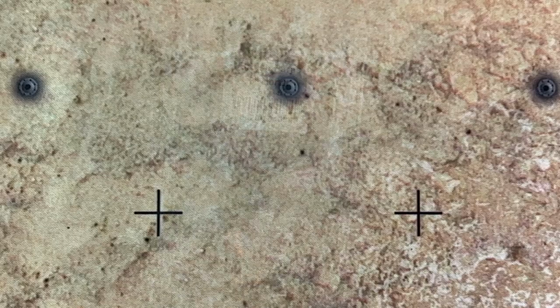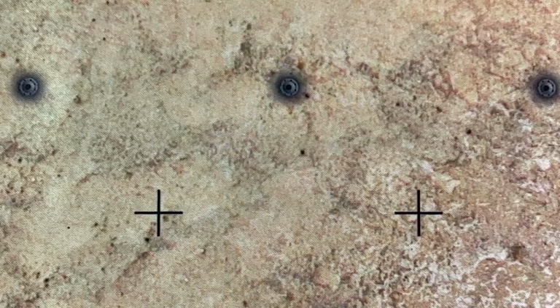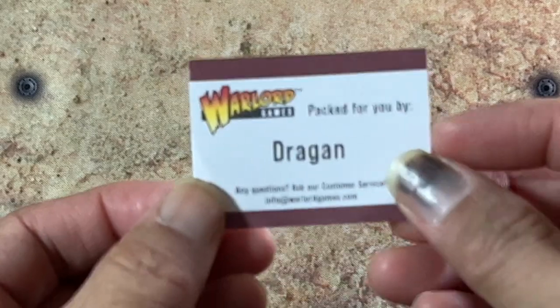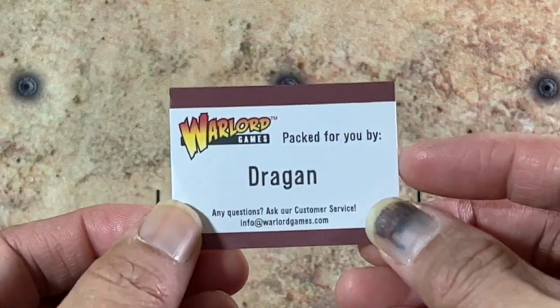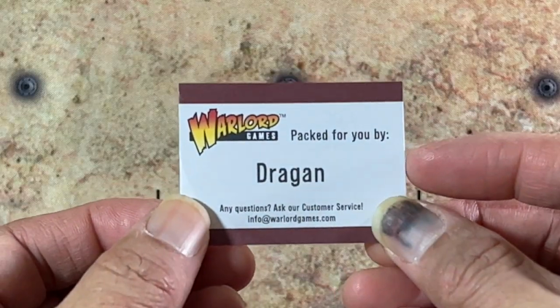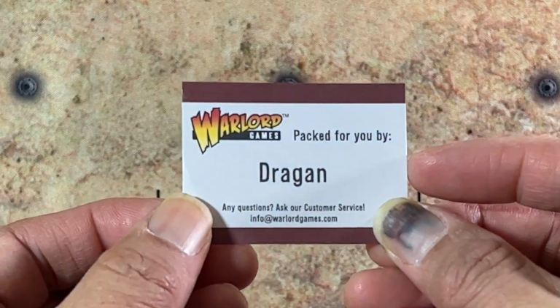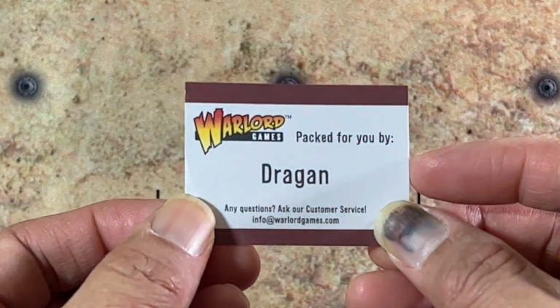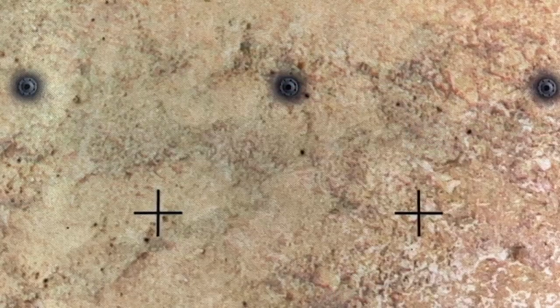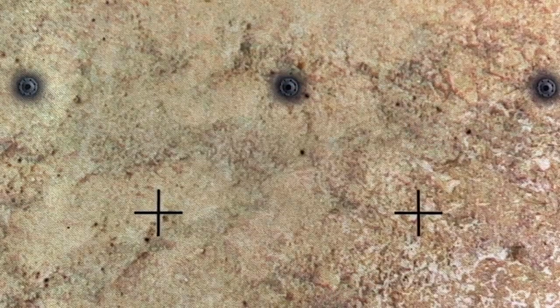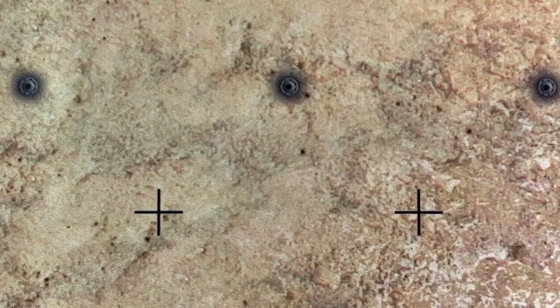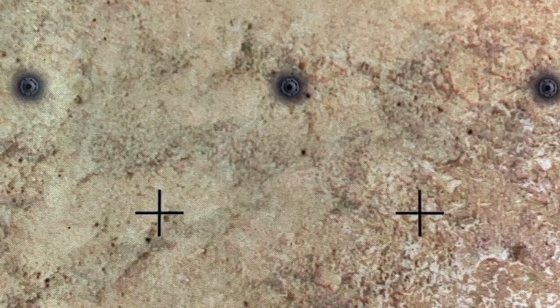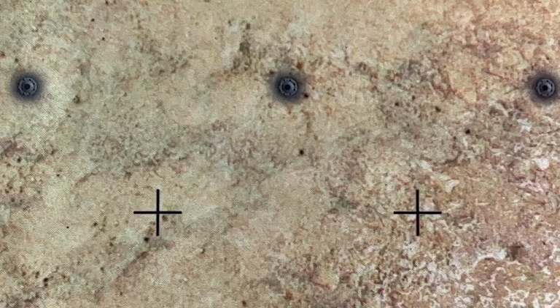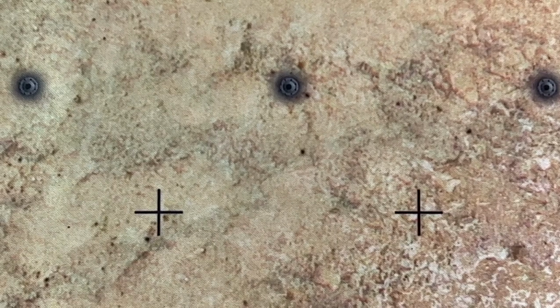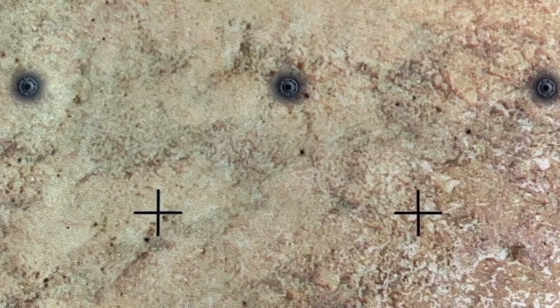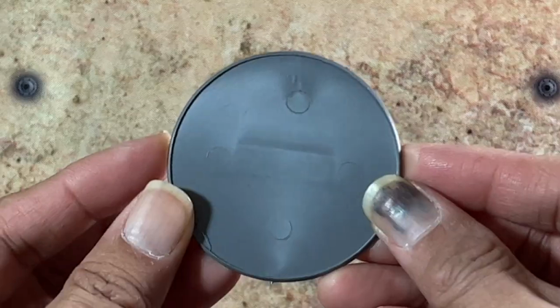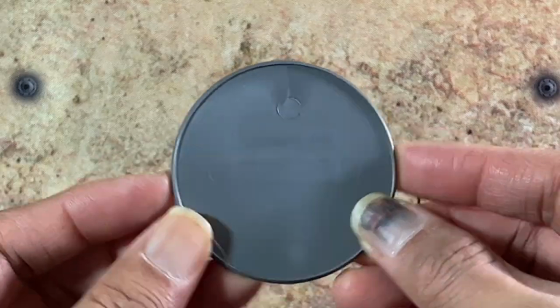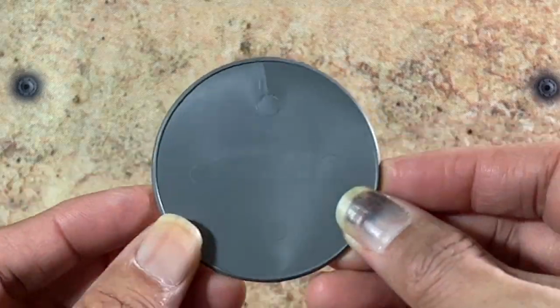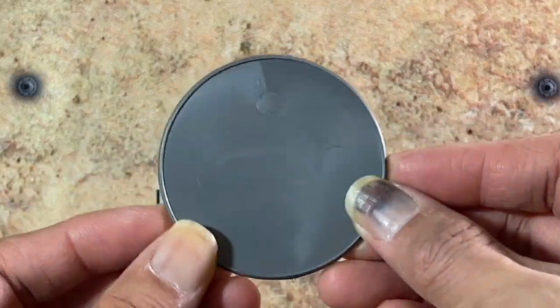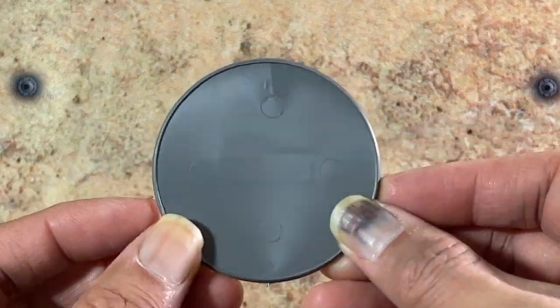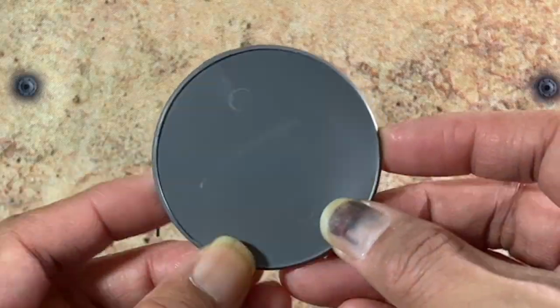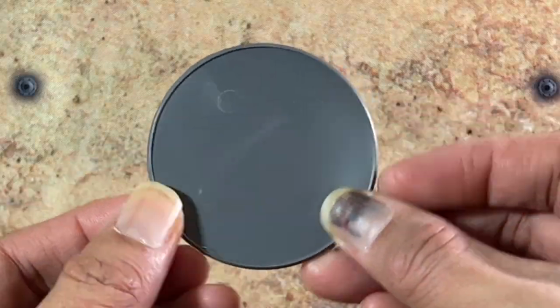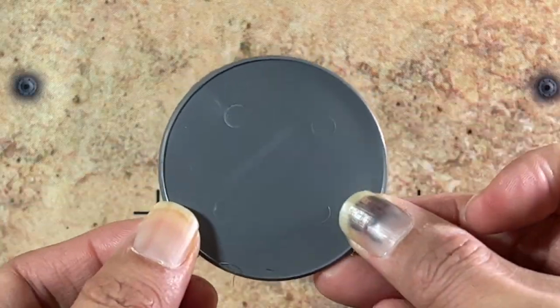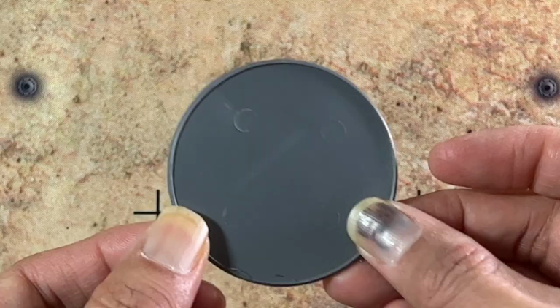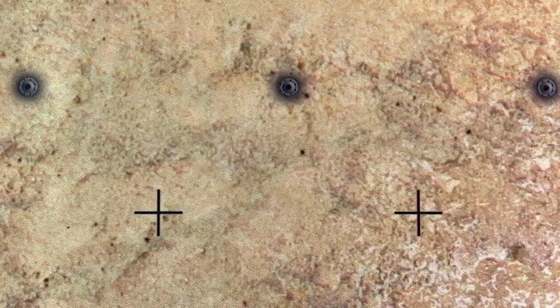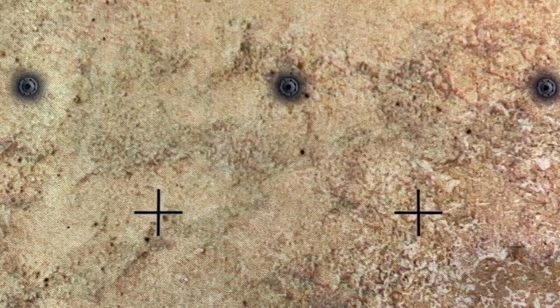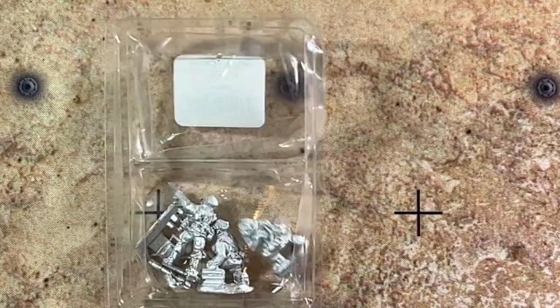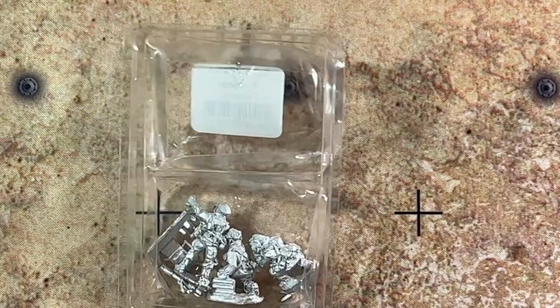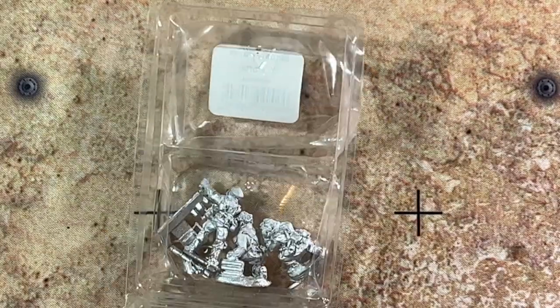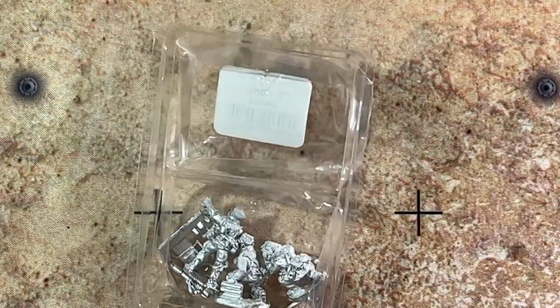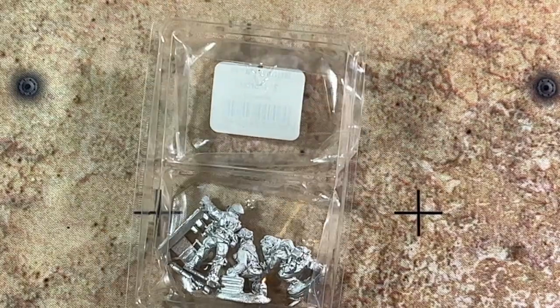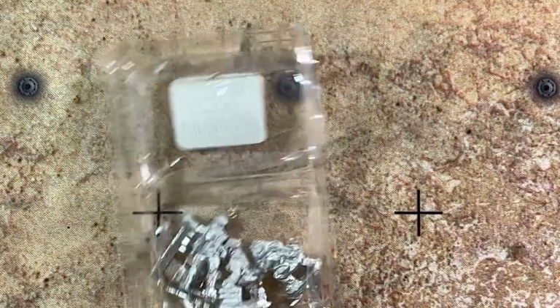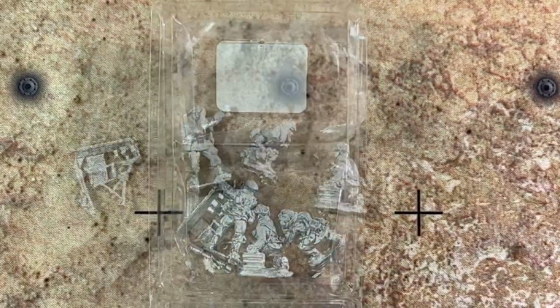First off, this blister was packed by Dragon, so thank you Dragon. First item in the blister is the large multi-base. And then we have the three figures and mortar. We're going to go ahead and take a closer look at that.